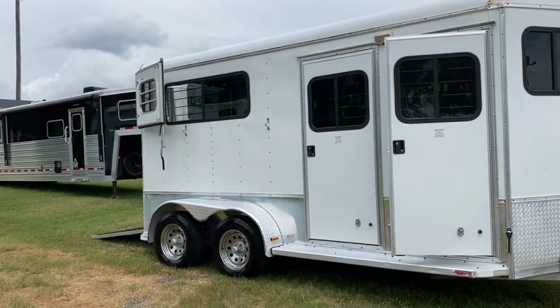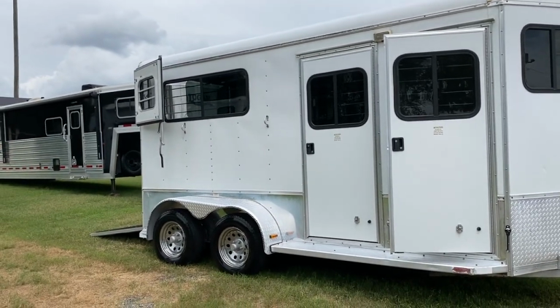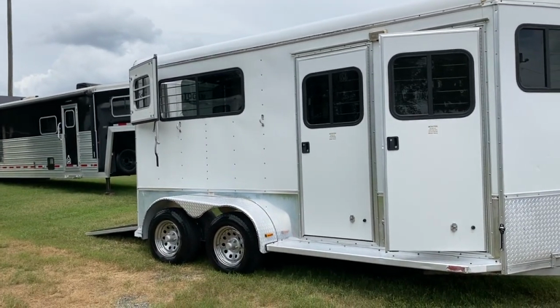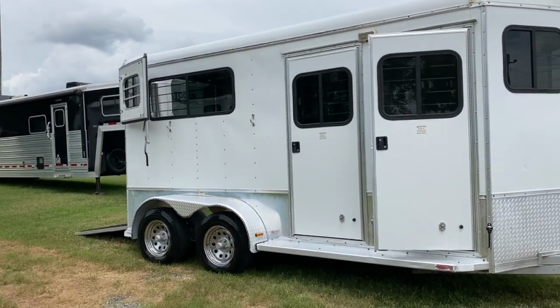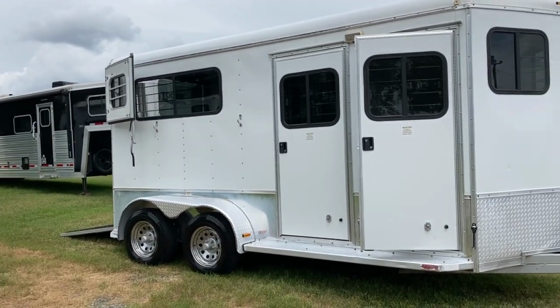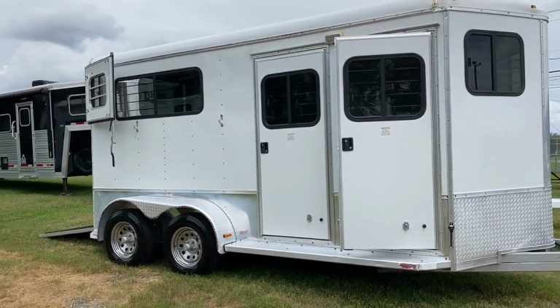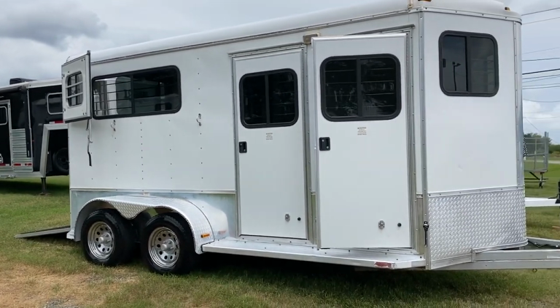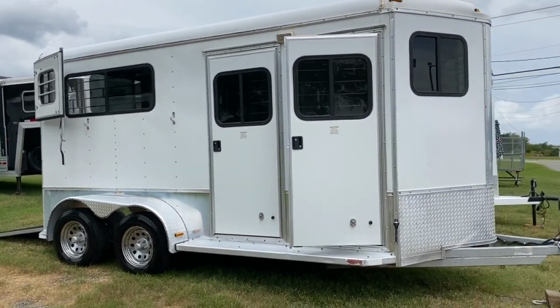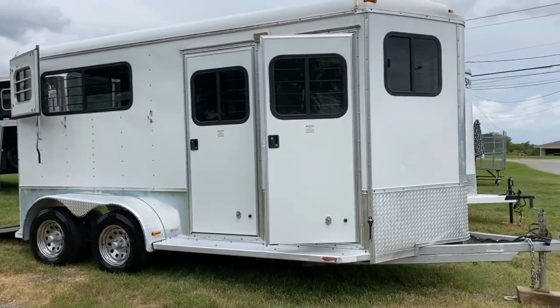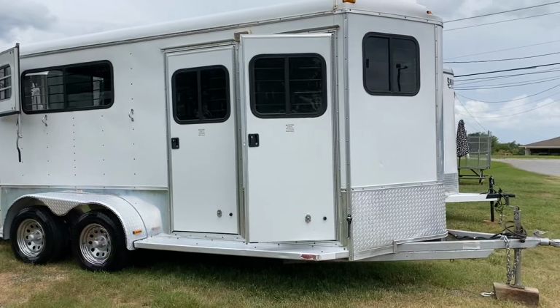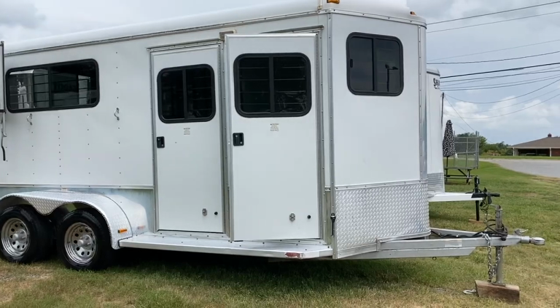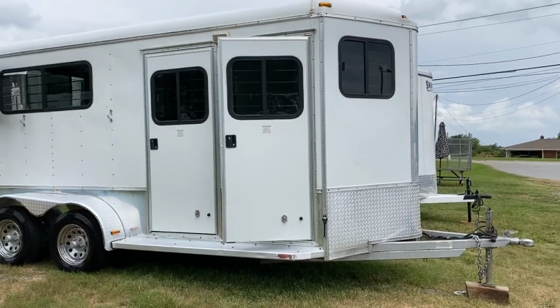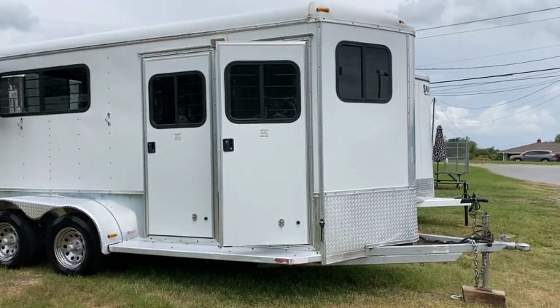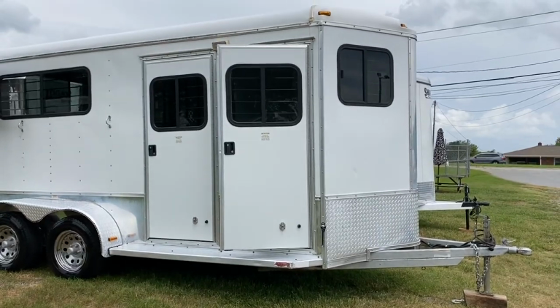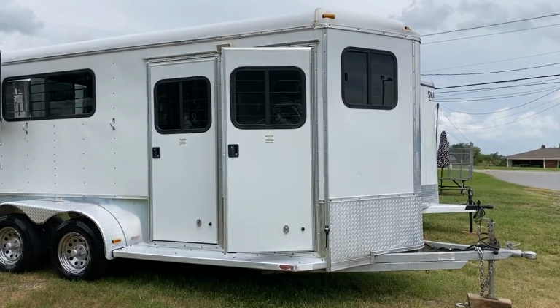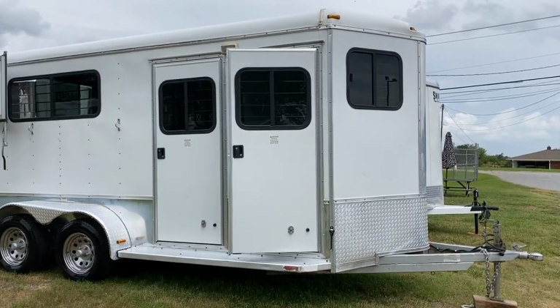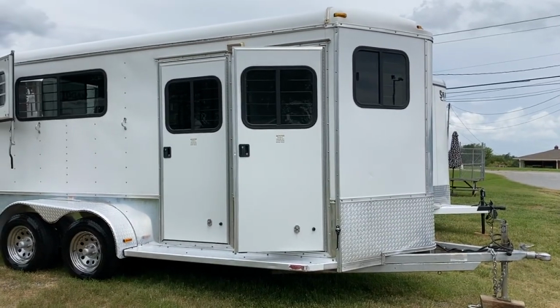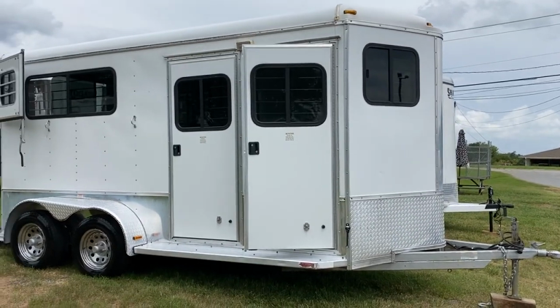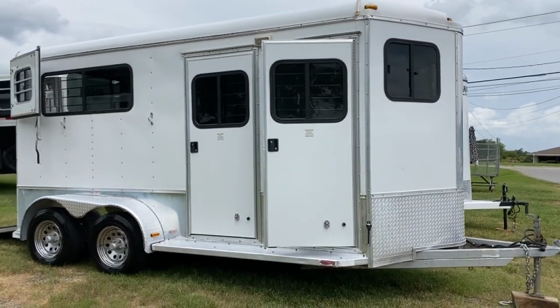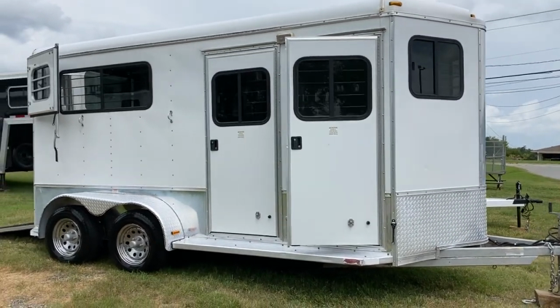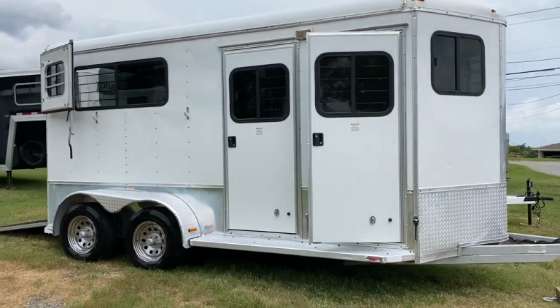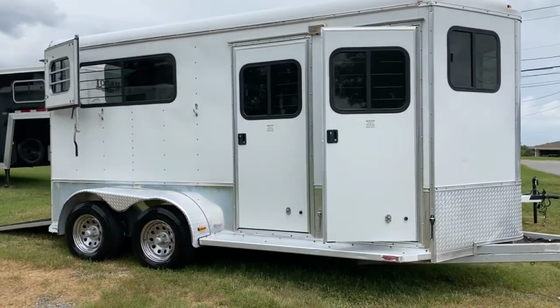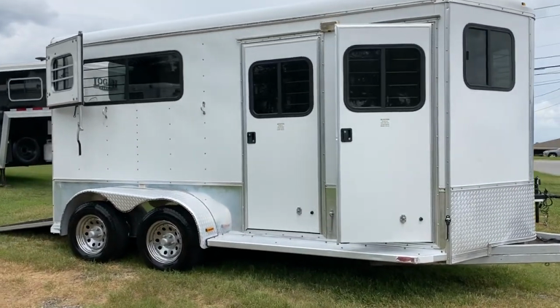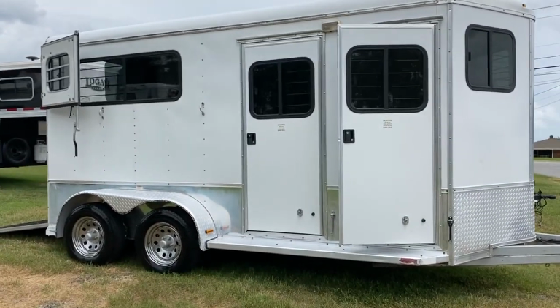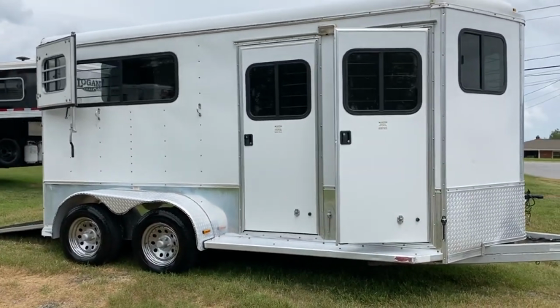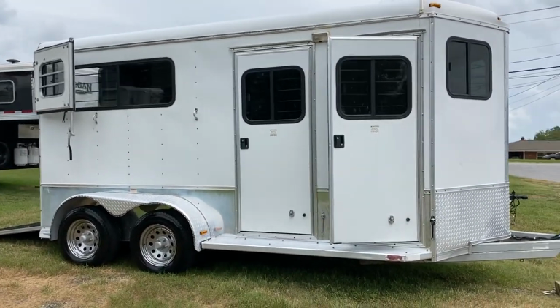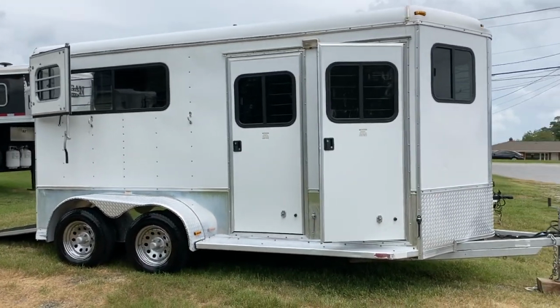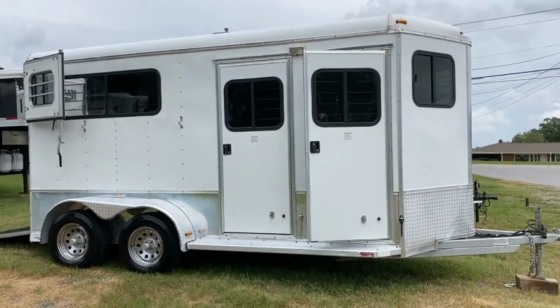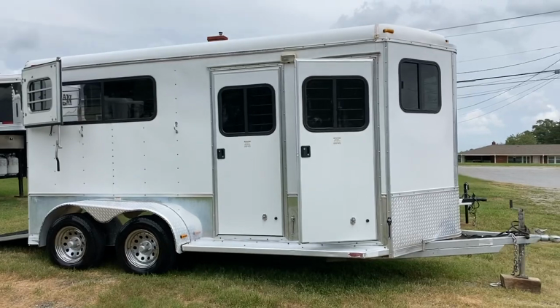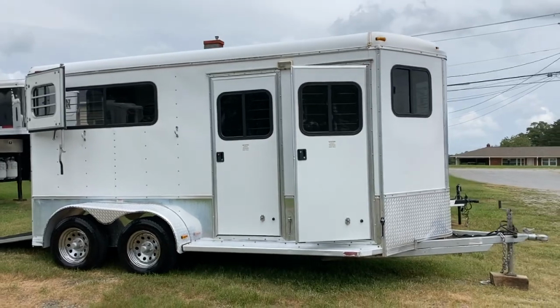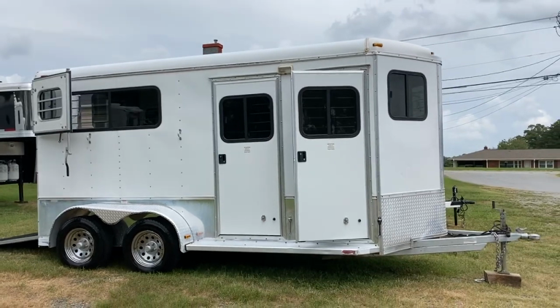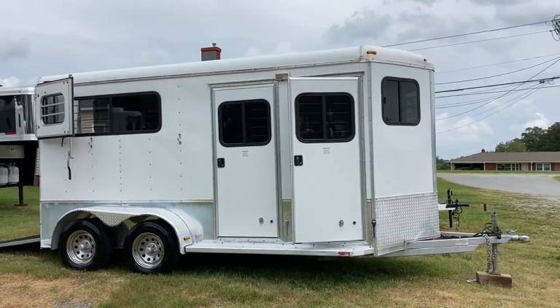2010 Homesteader, two horse straight load bumper pull. Carolina Trailer Sales, carolinatrailersales.com.